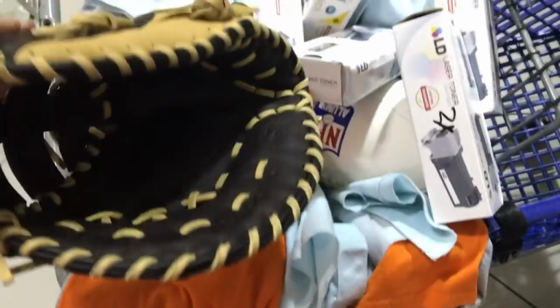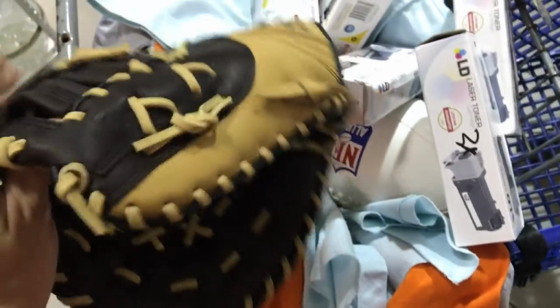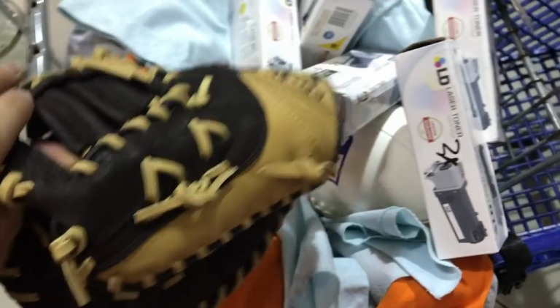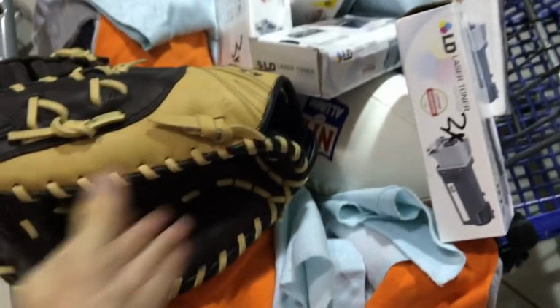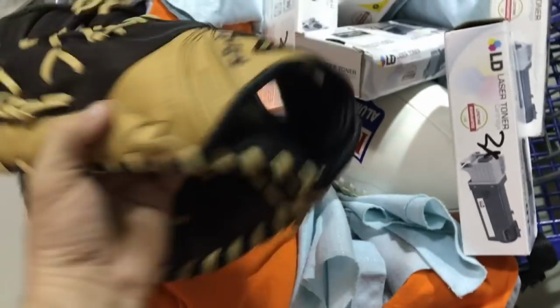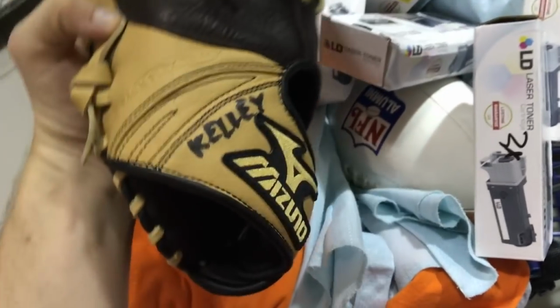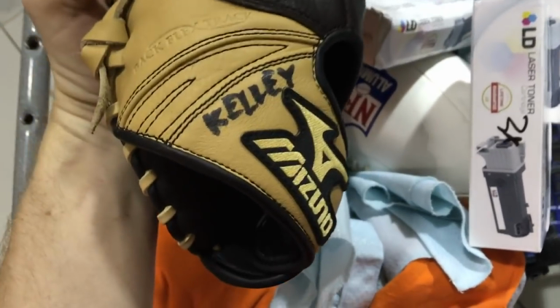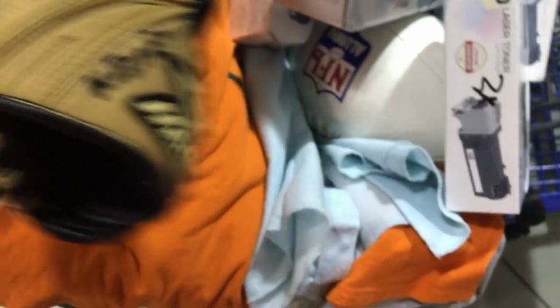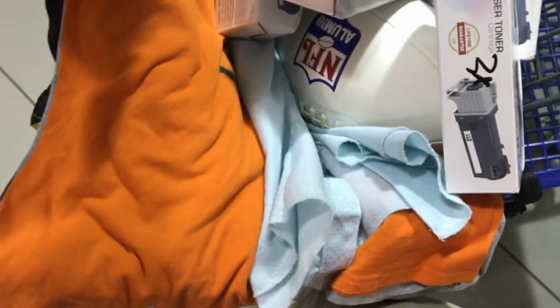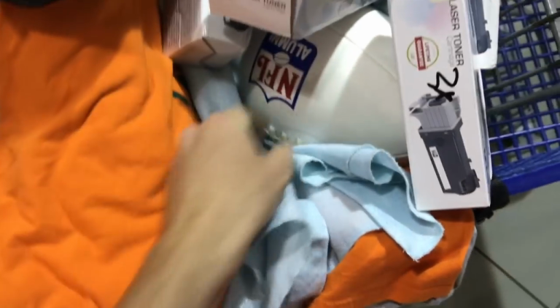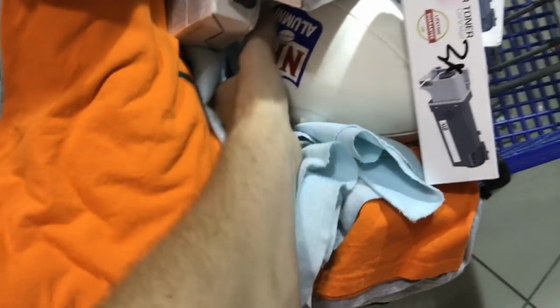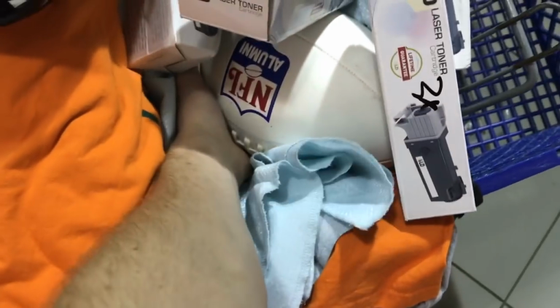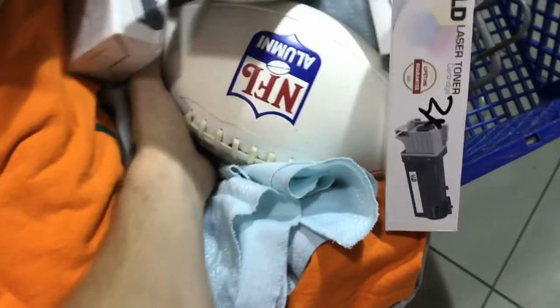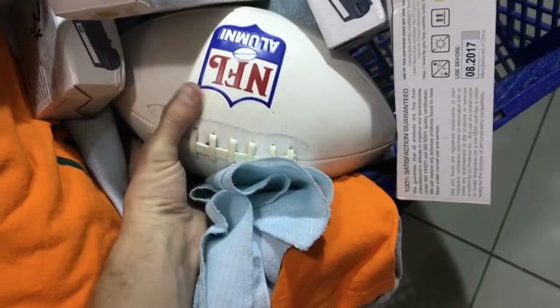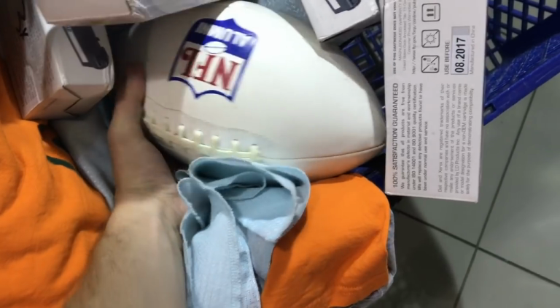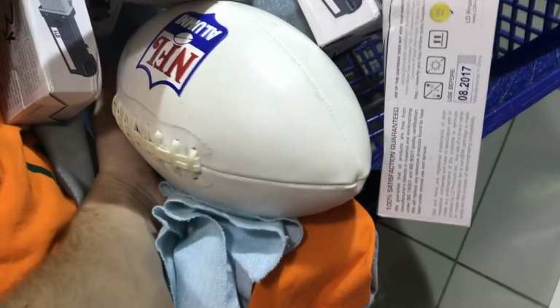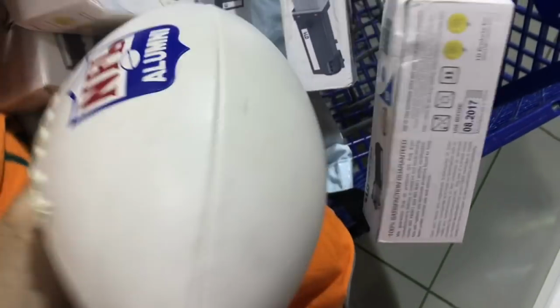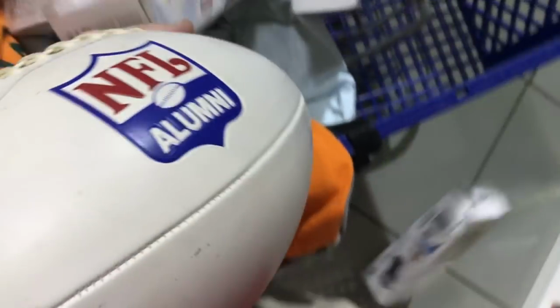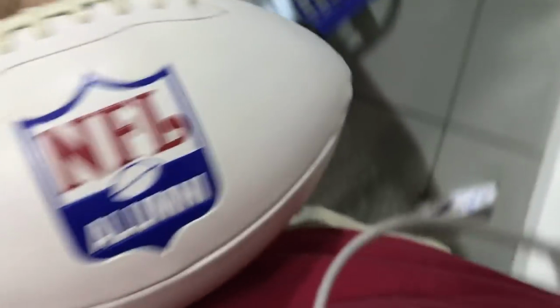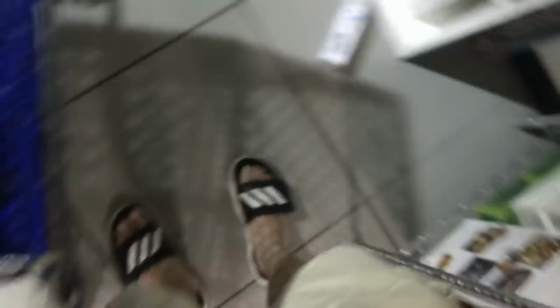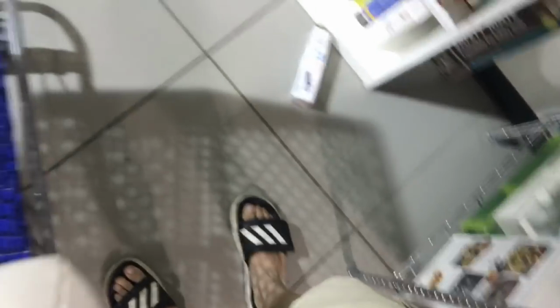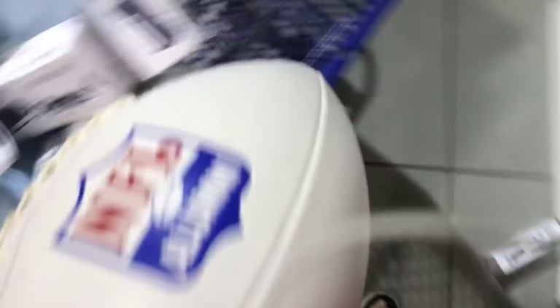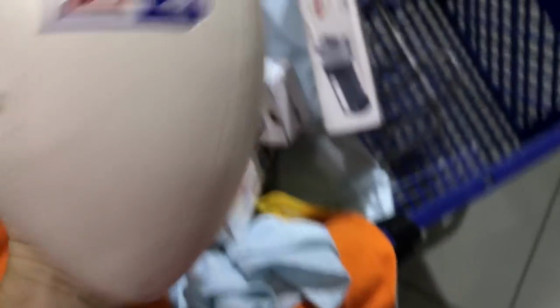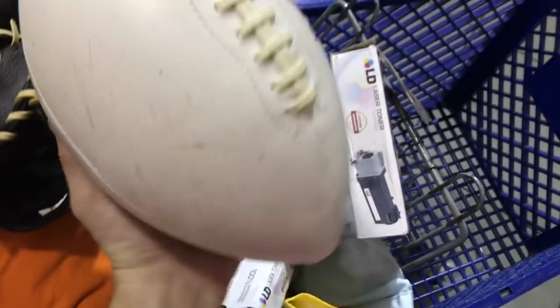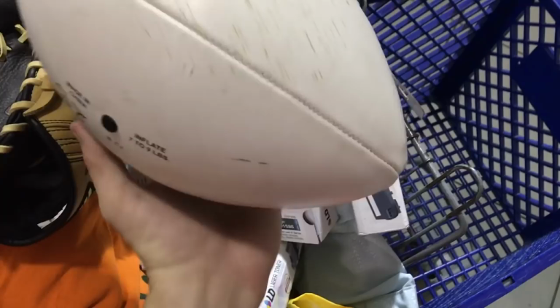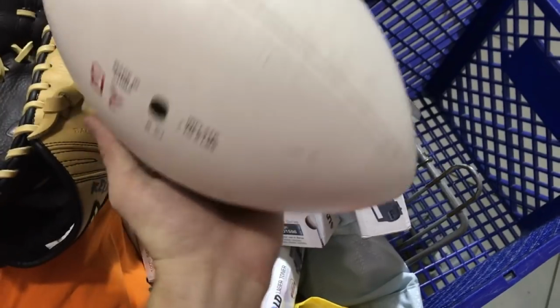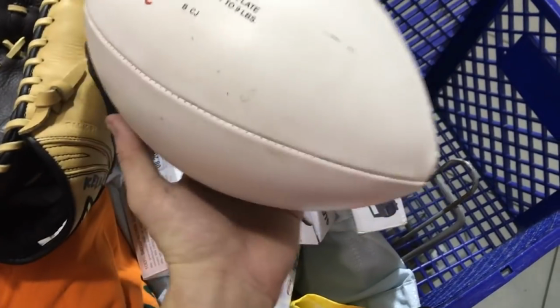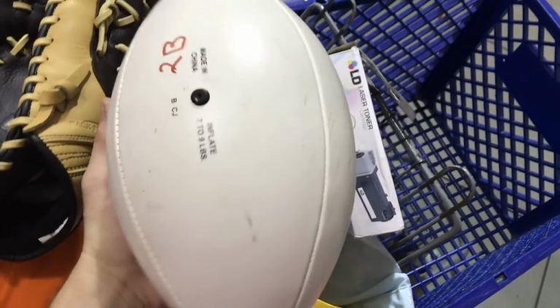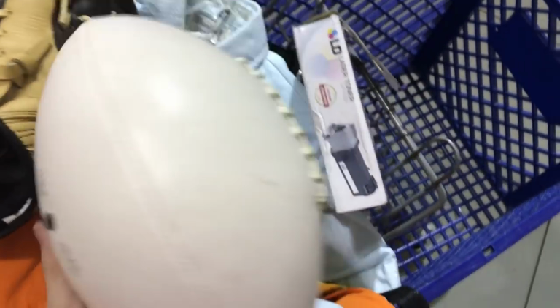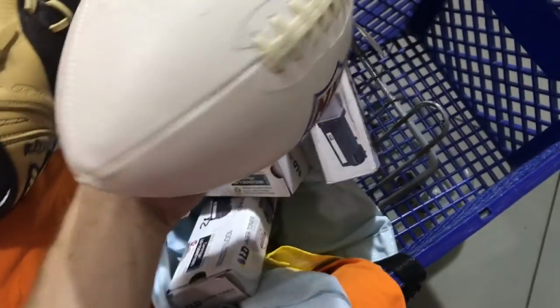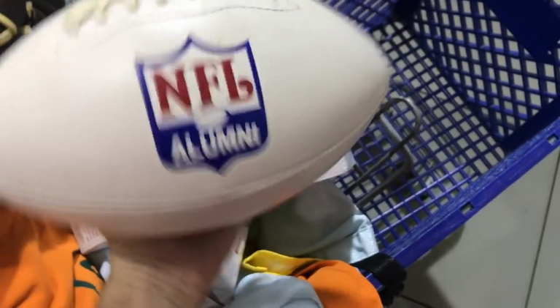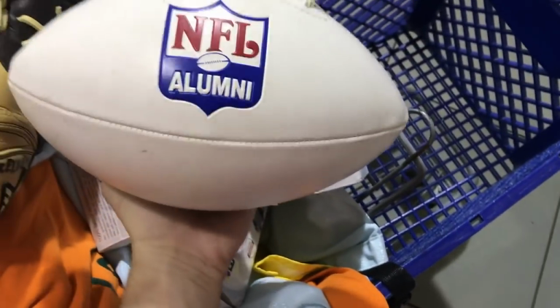Also got a football alumni, NFL alumni football item. This toner is $2. I'm gonna clean it up and try to get like $30 for it.